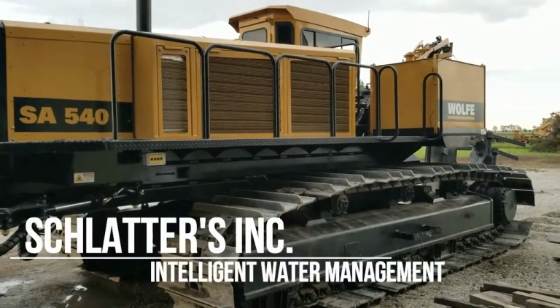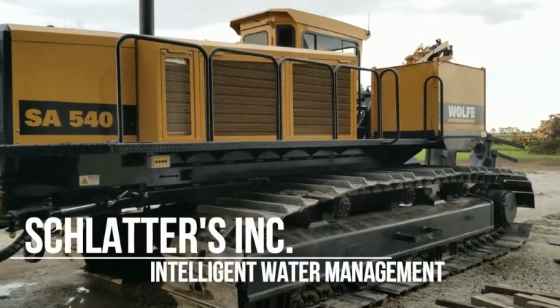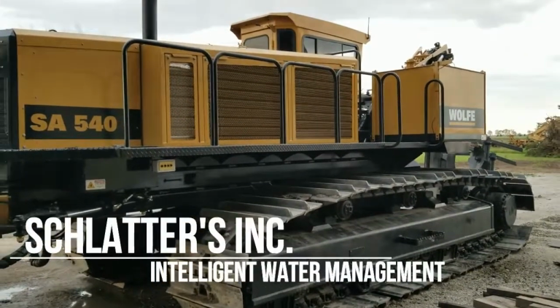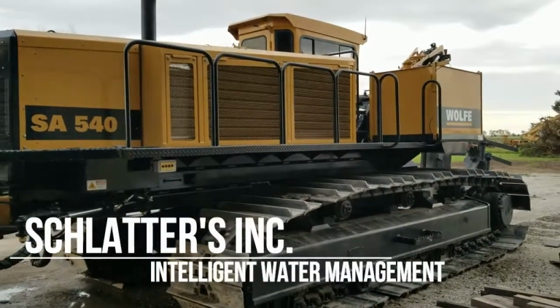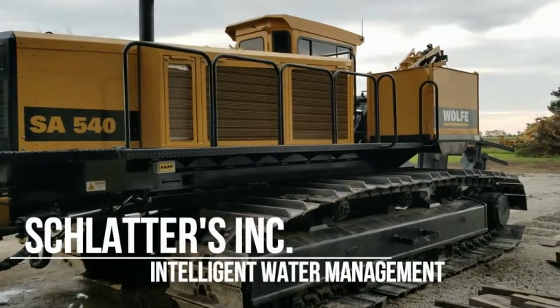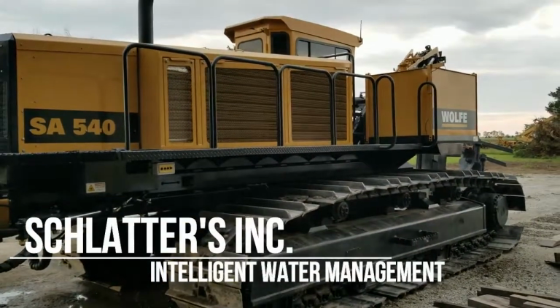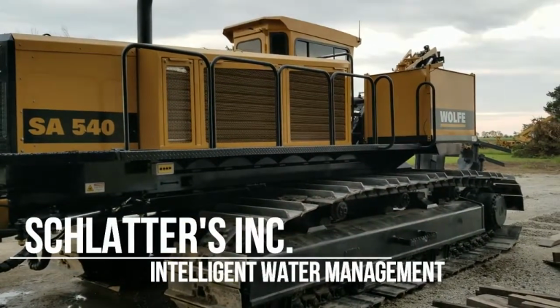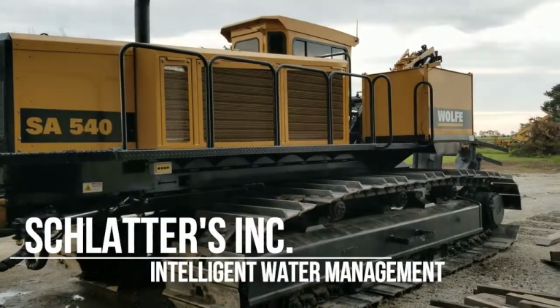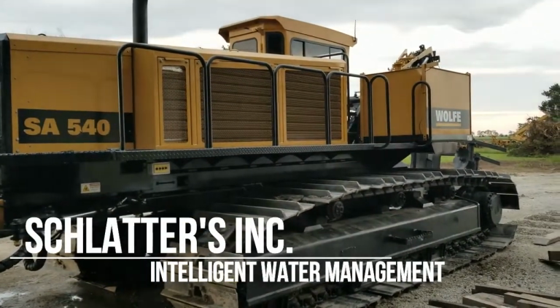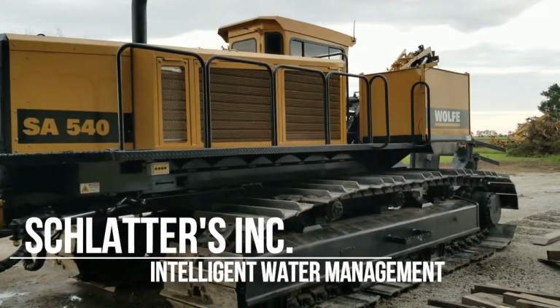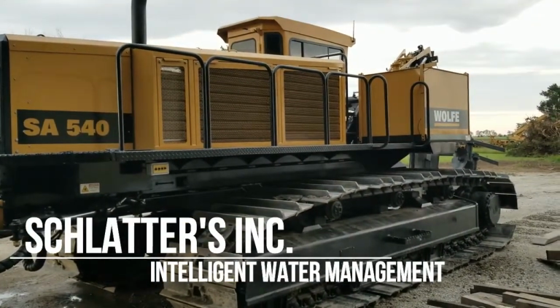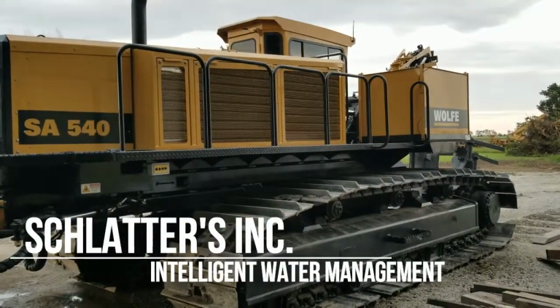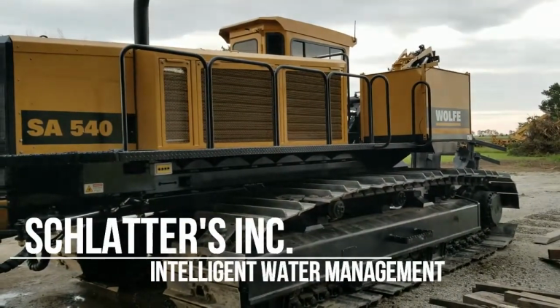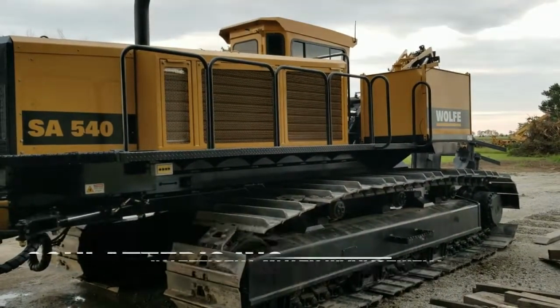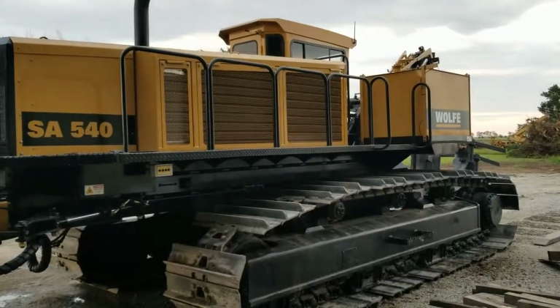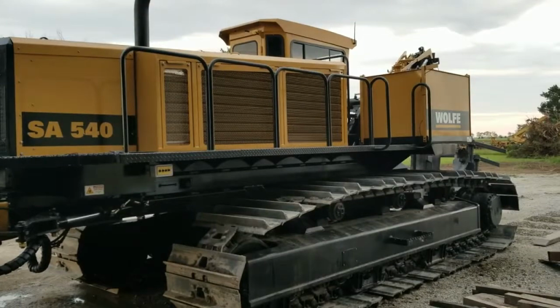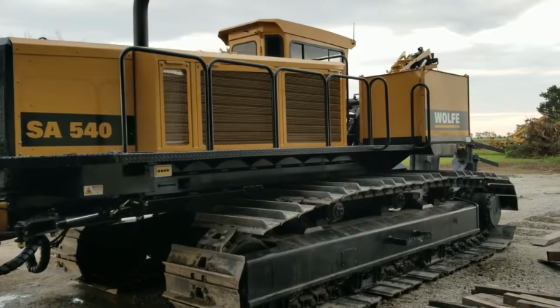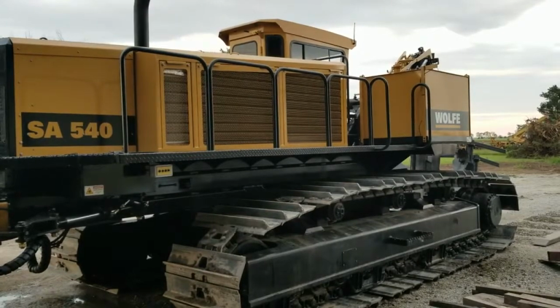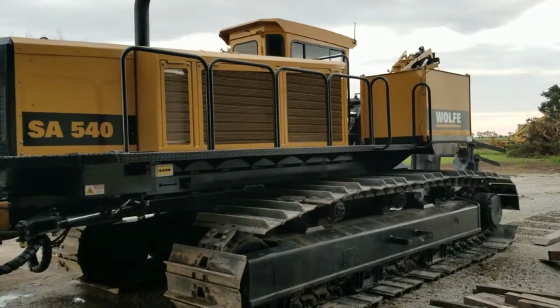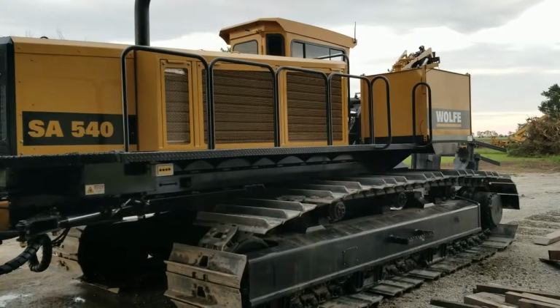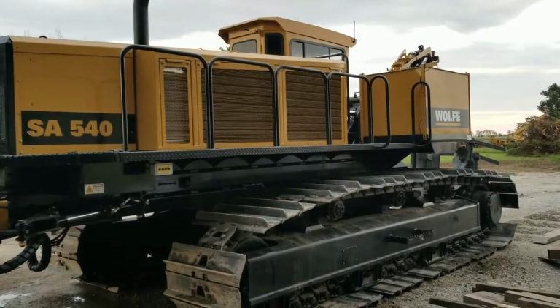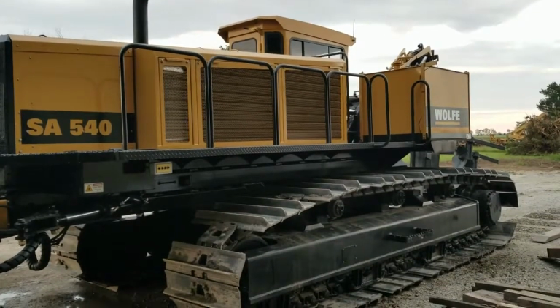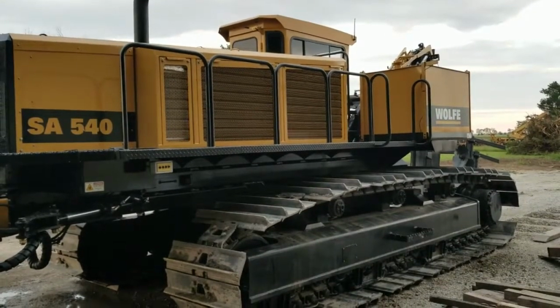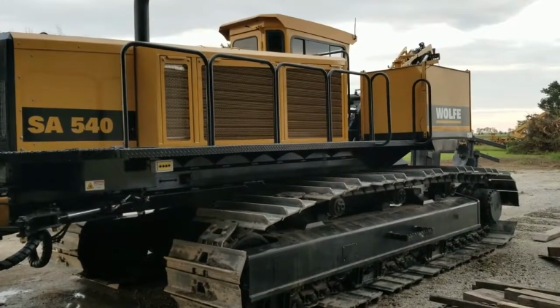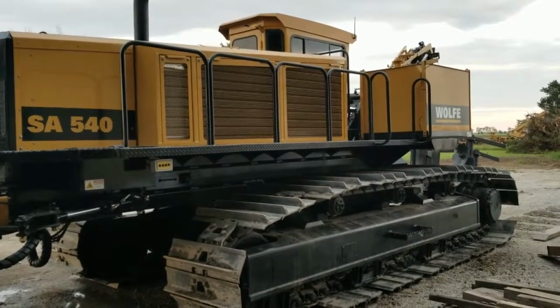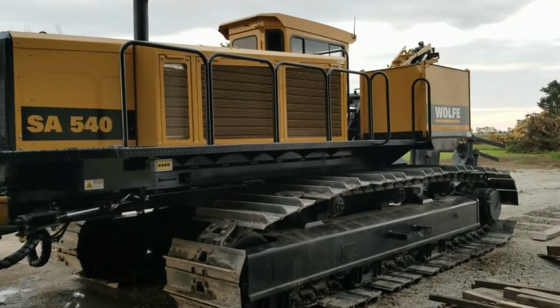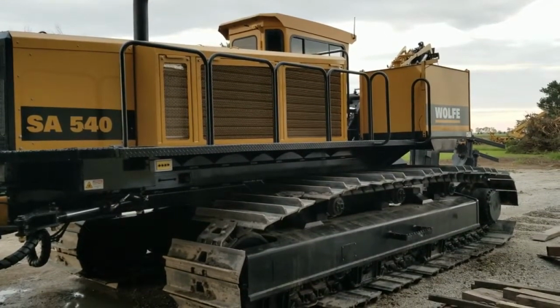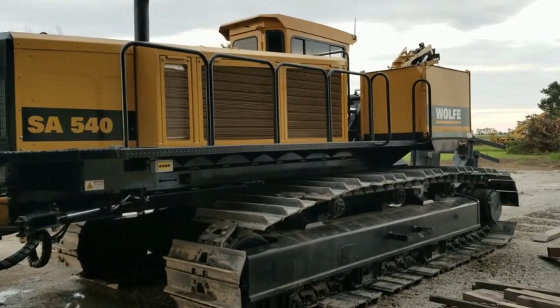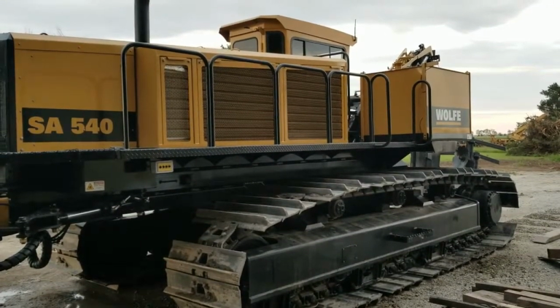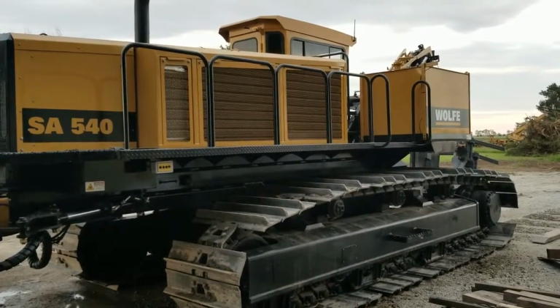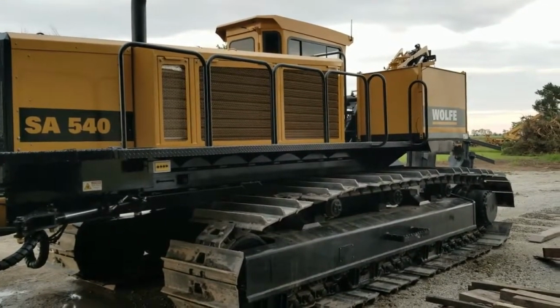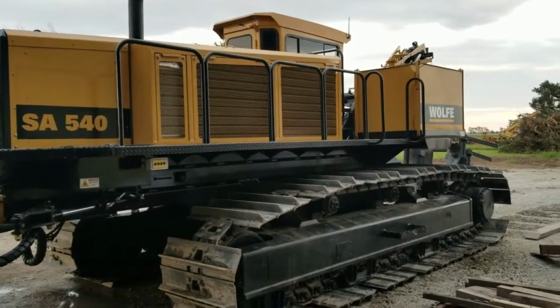This is Joey Schlatter with Schlatter's Incorporated. Here is a walk around of a 2017 Wolf 540 single arm.